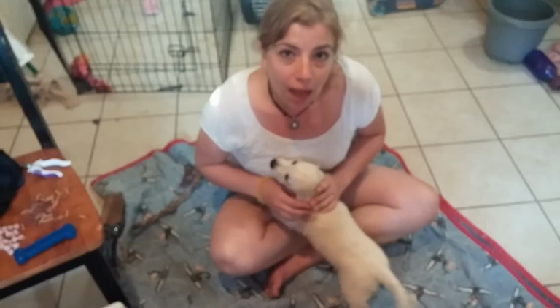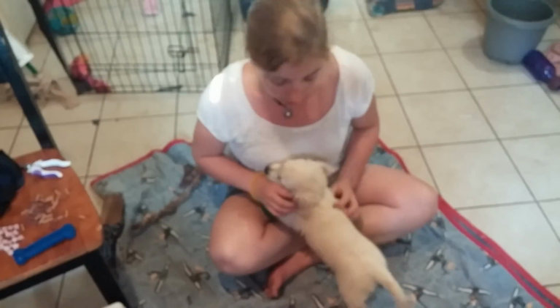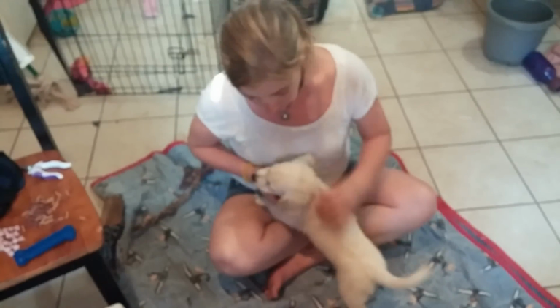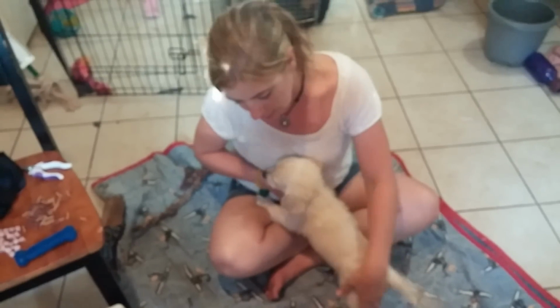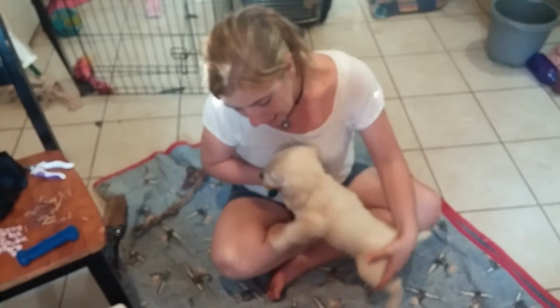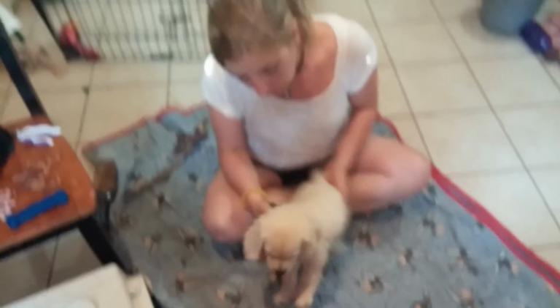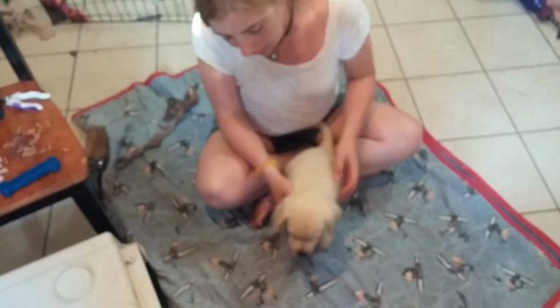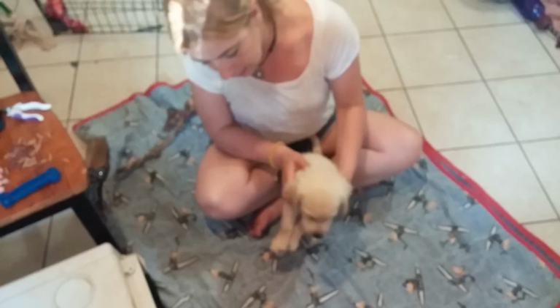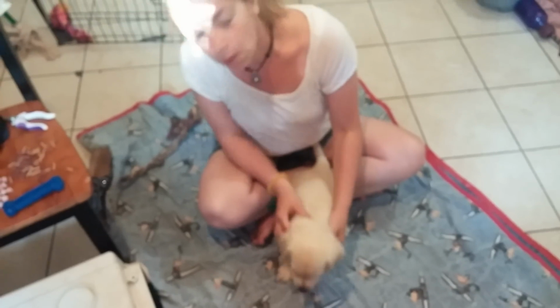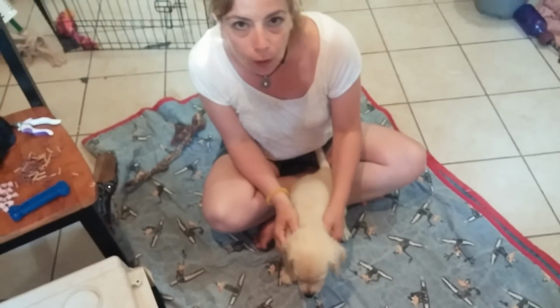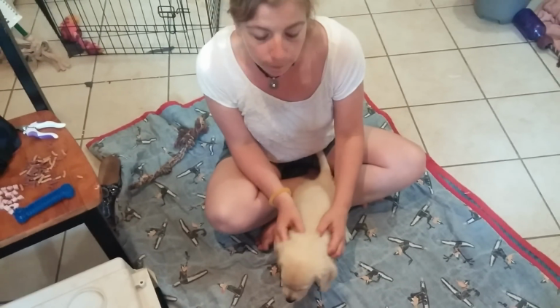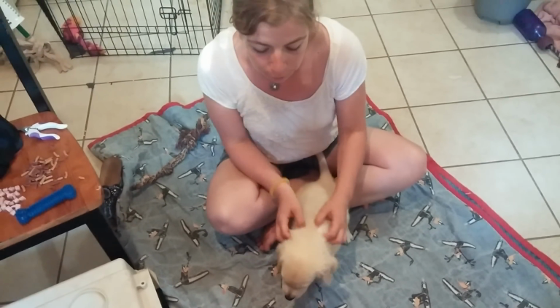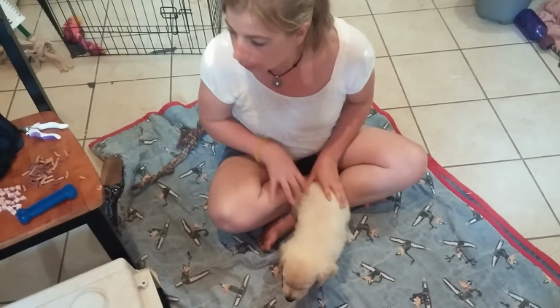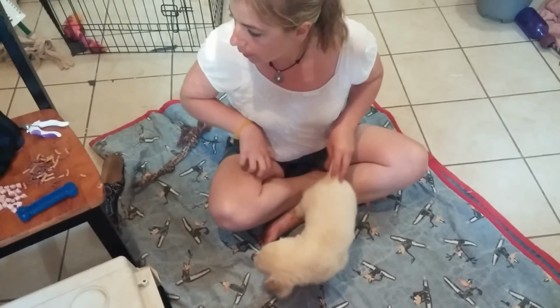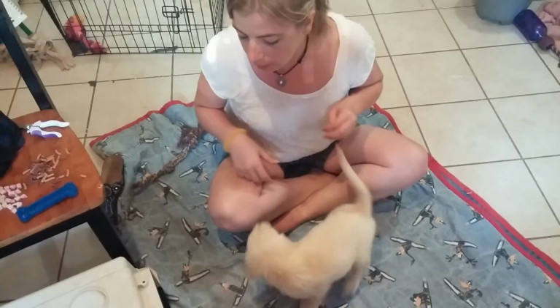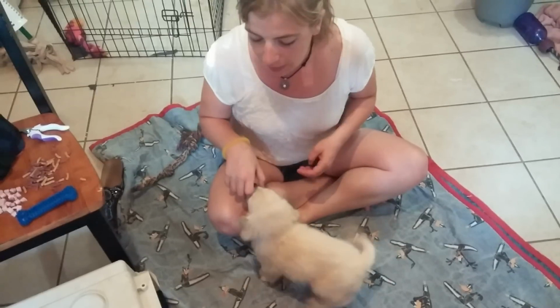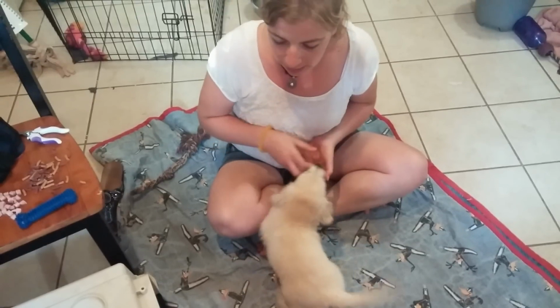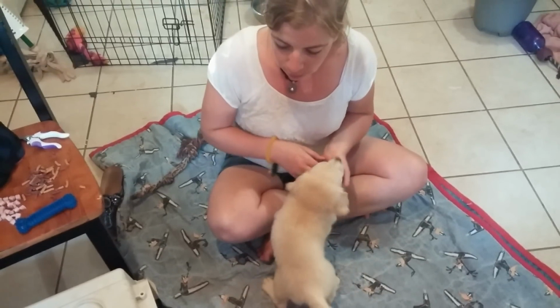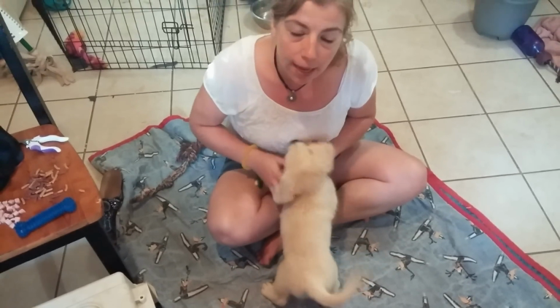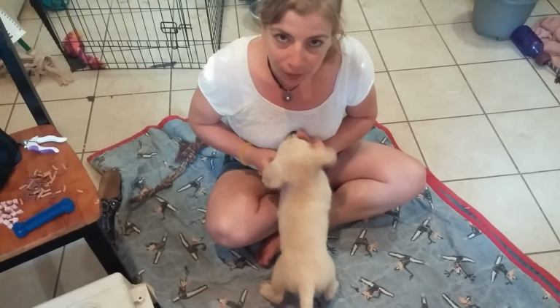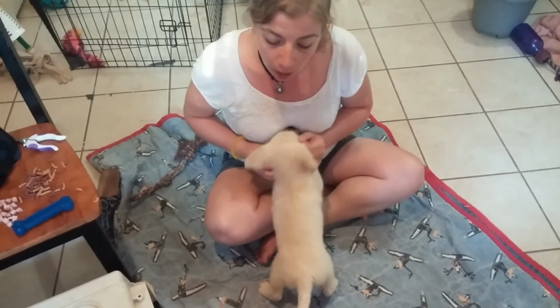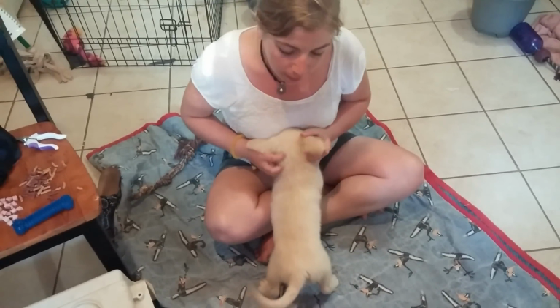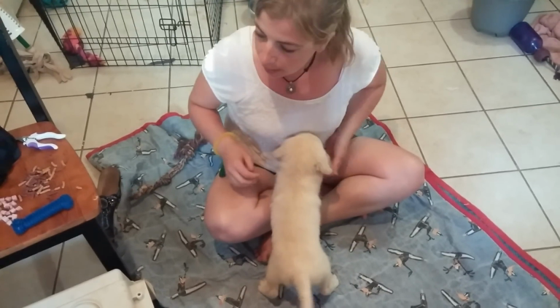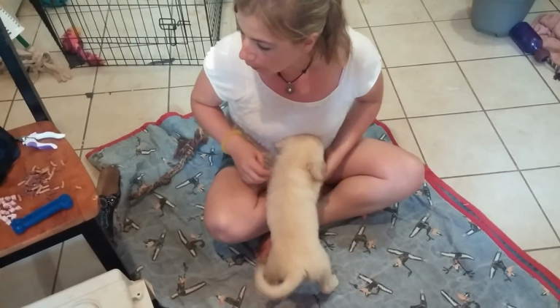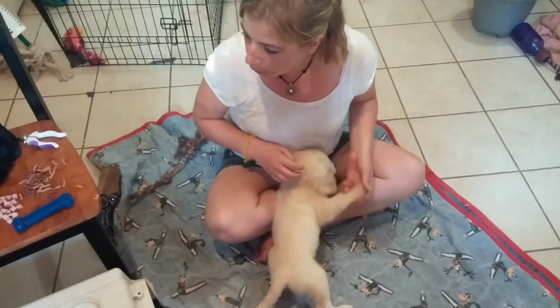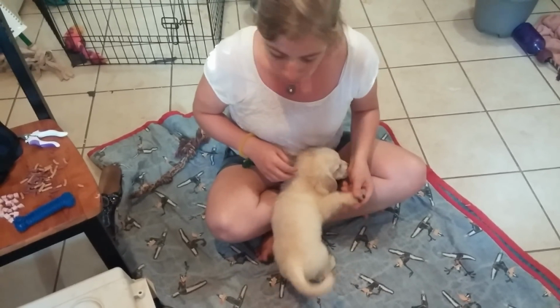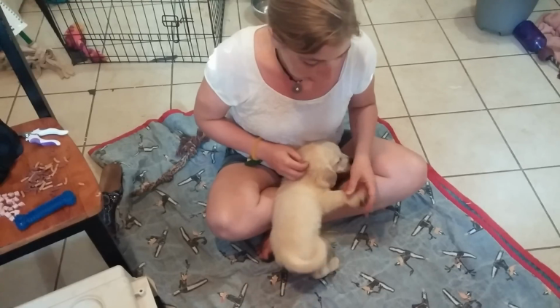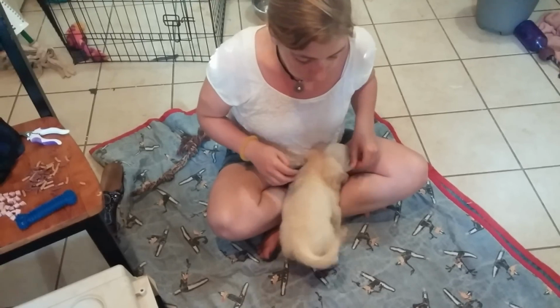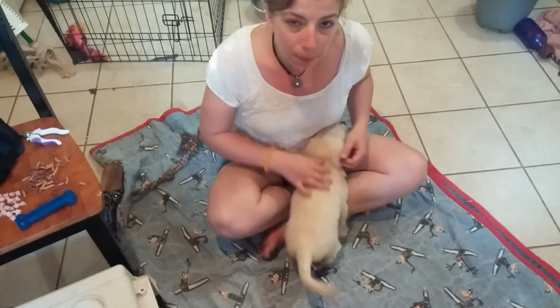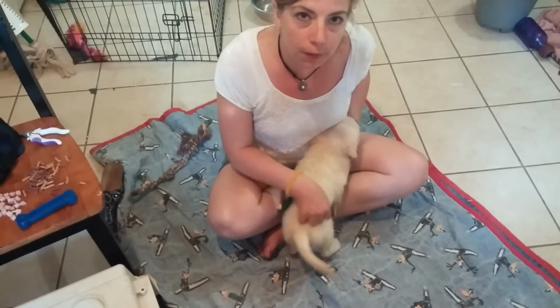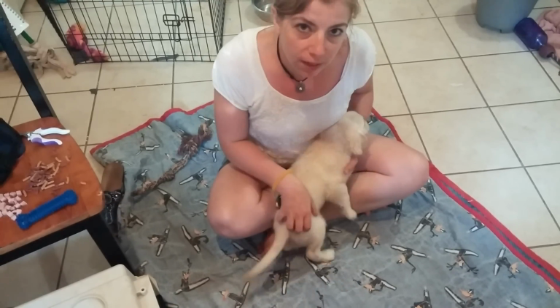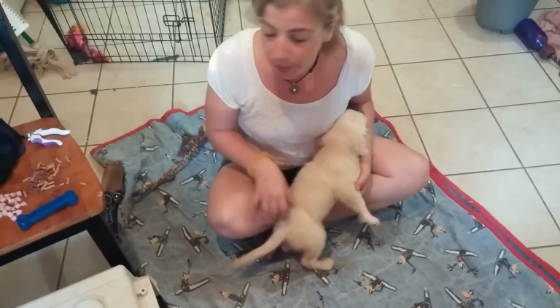I'm Kelly. This is Kanner. Kanner is an eight-week-old comfort retriever. This is his first day in training at Adaptable Dogs. Today we're going to show you how to start a puppy off right with nail trimming.